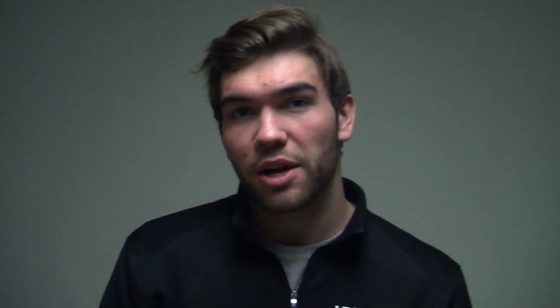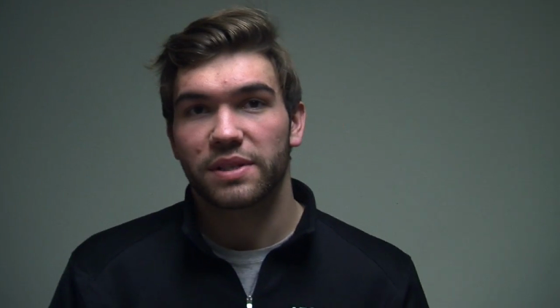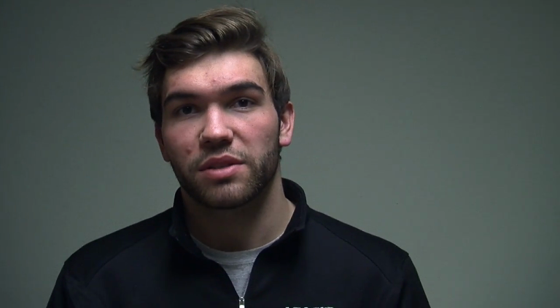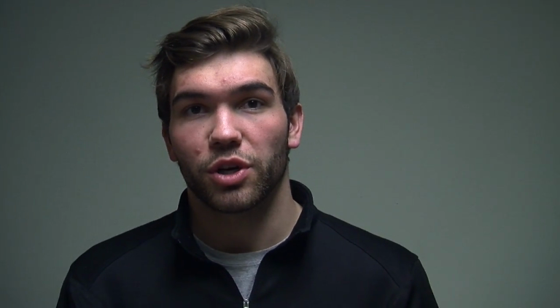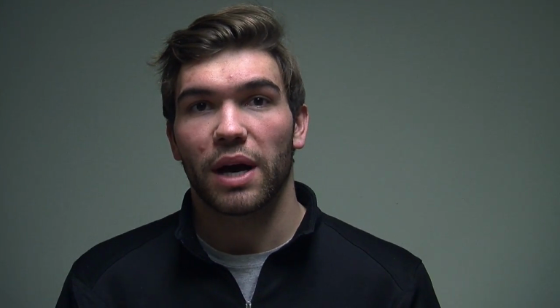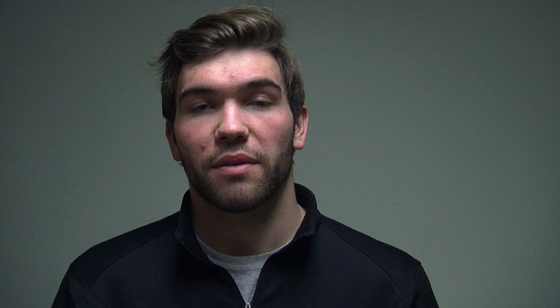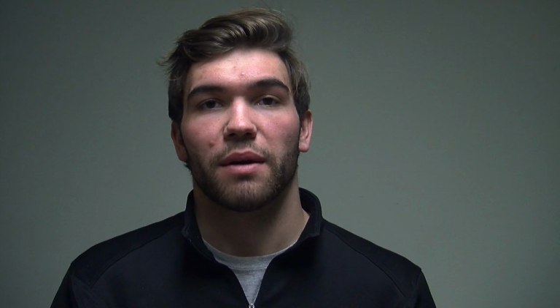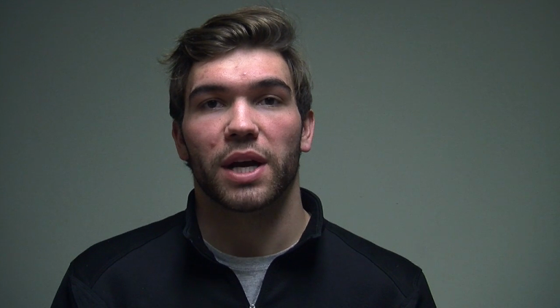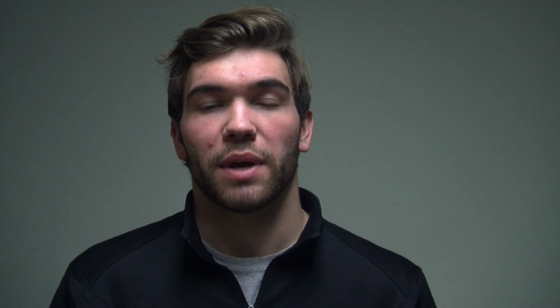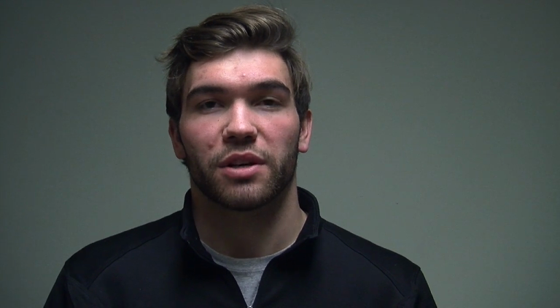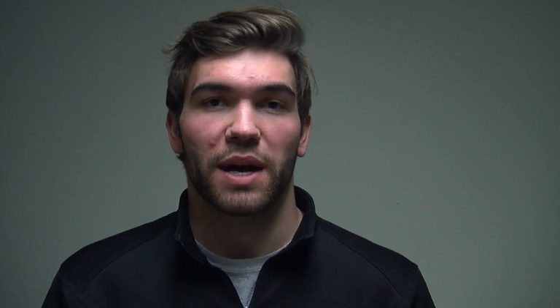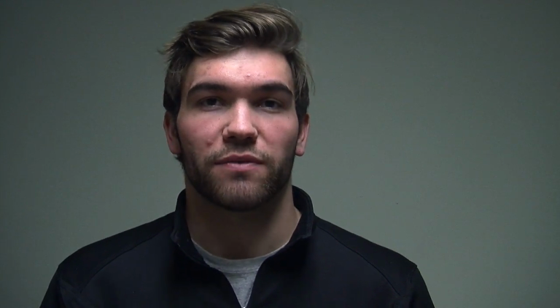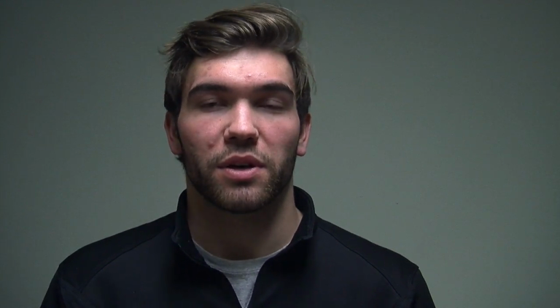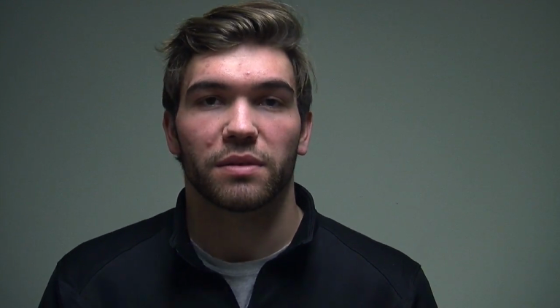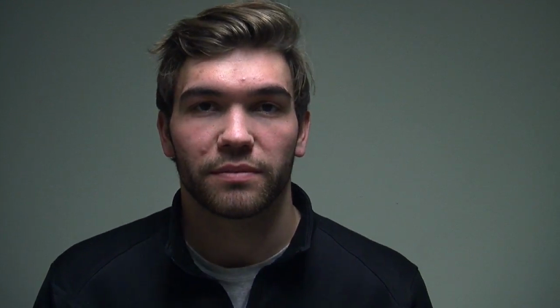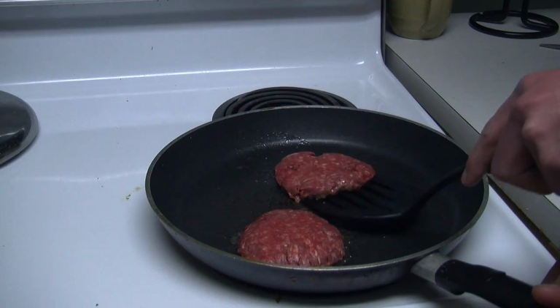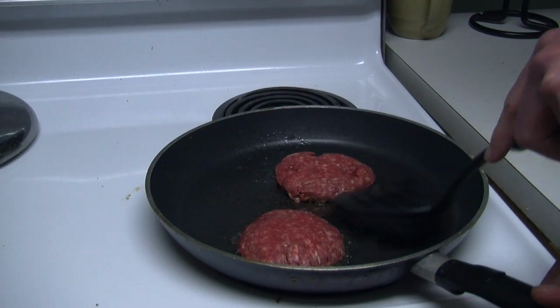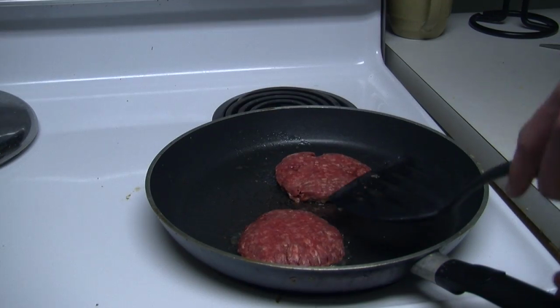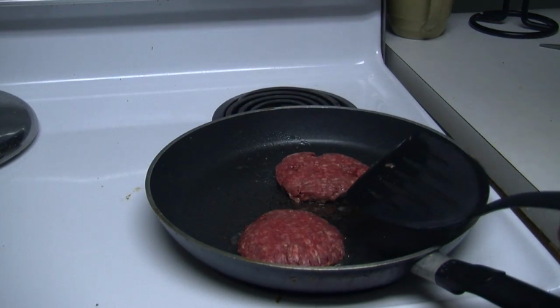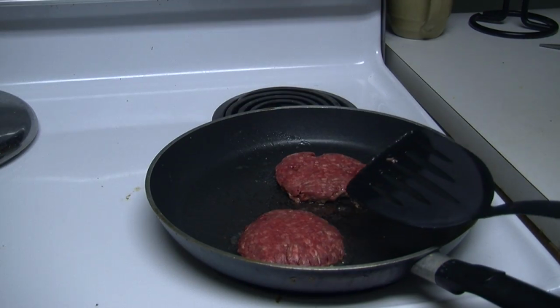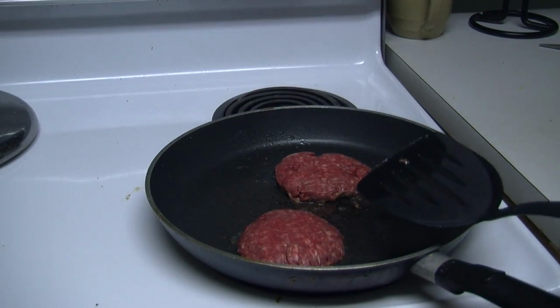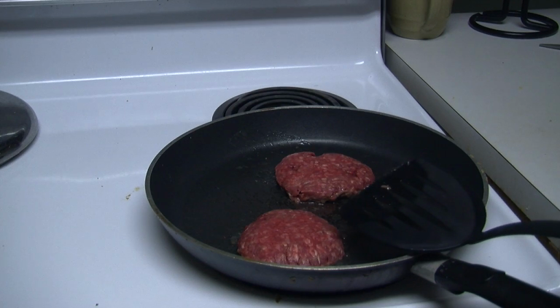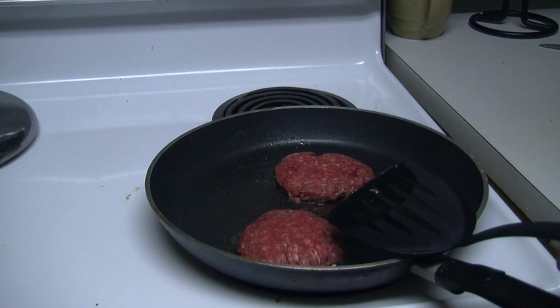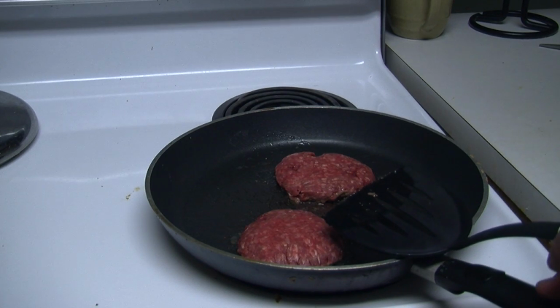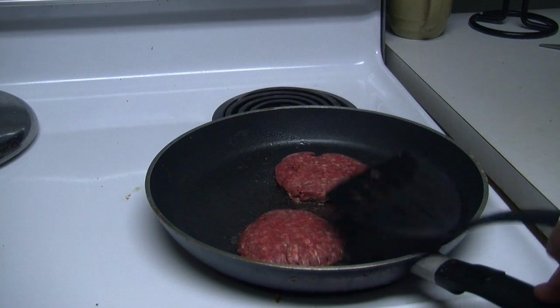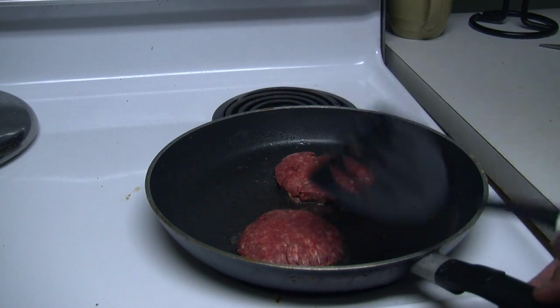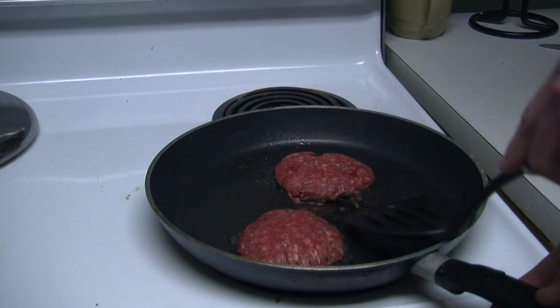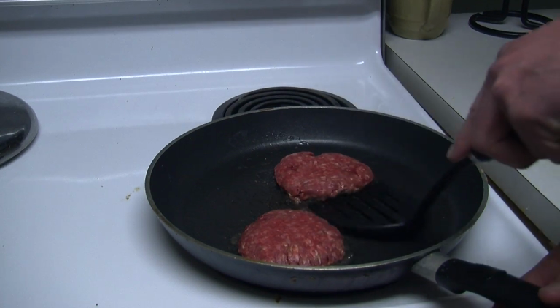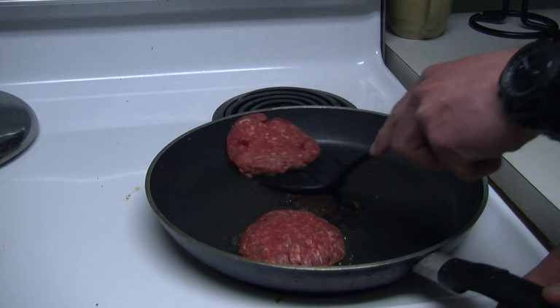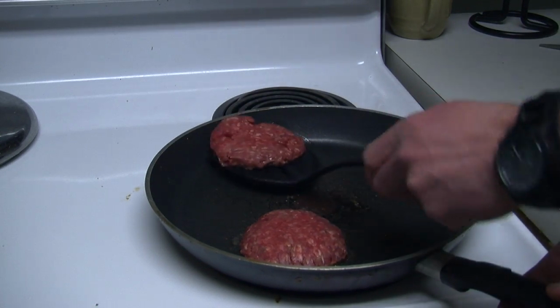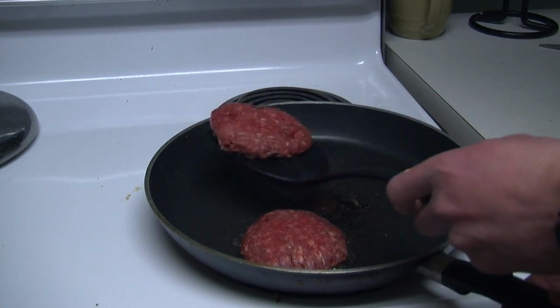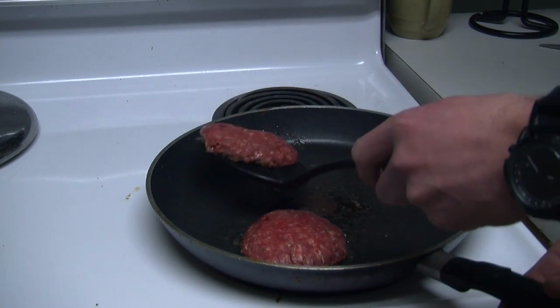Later in the series, we'll show you how to check and make sure each patty is fully cooked. You're going to want to make sure you flip your patties every two to three minutes to ensure that both sides are cooked evenly.